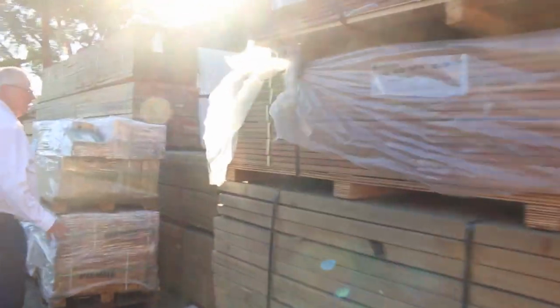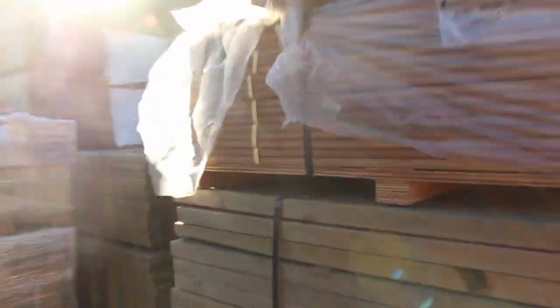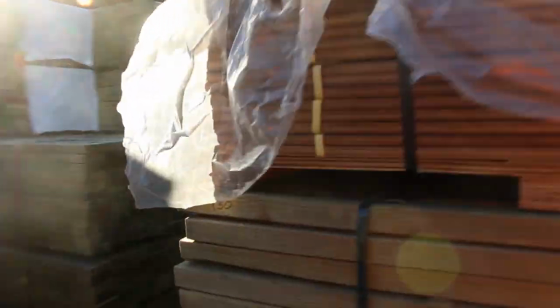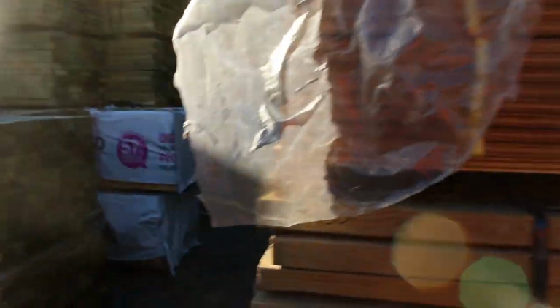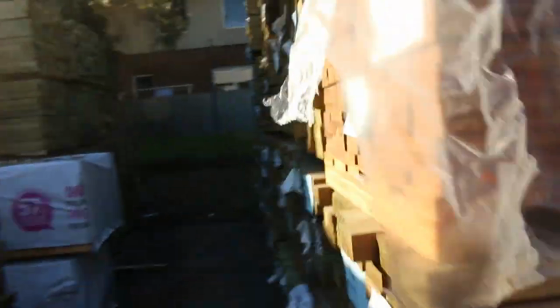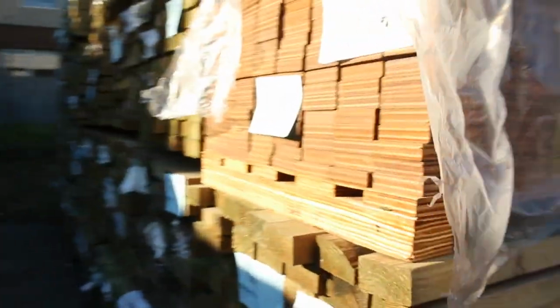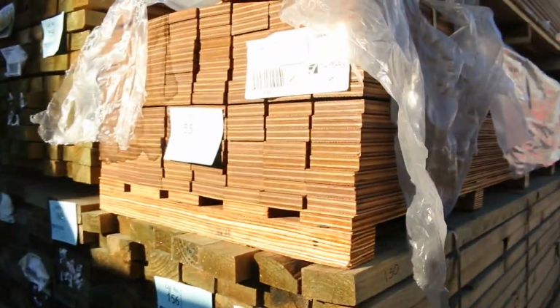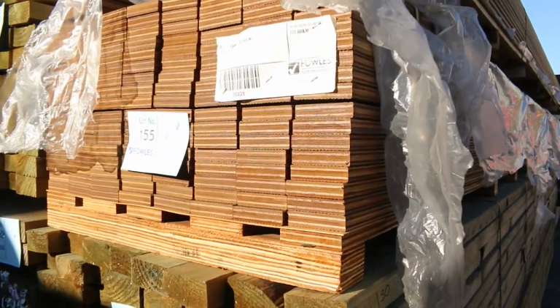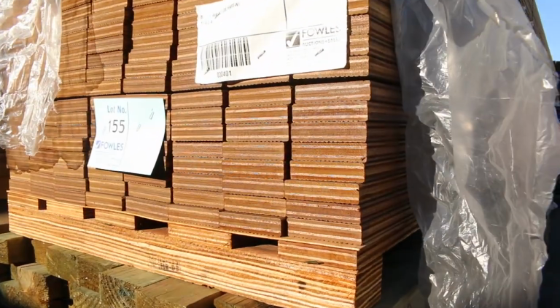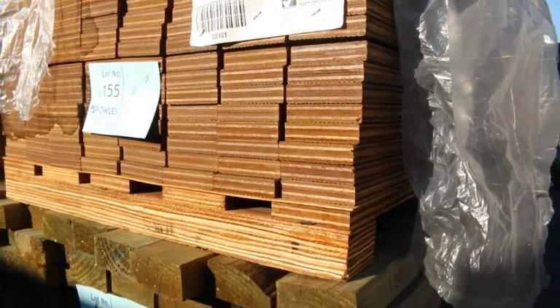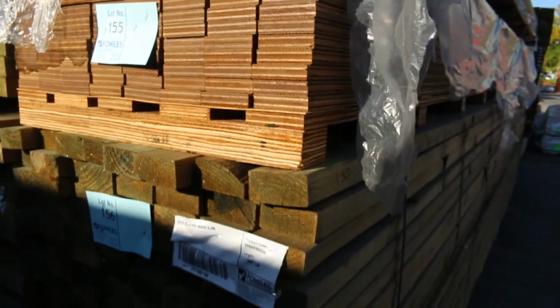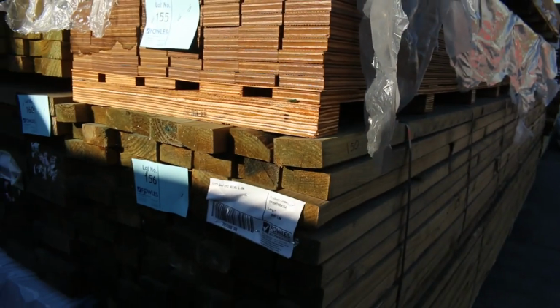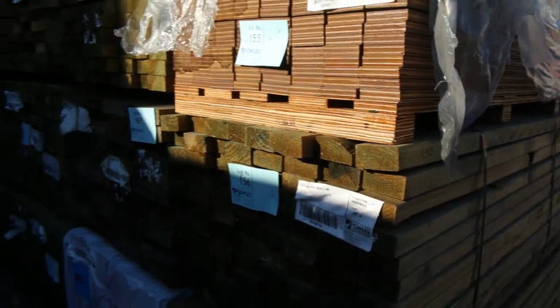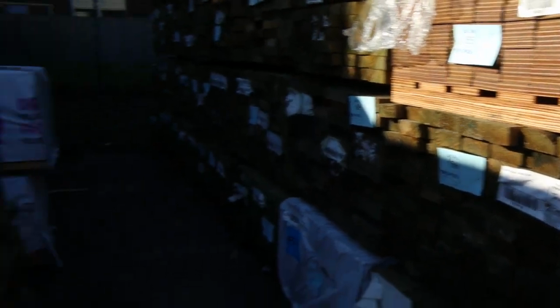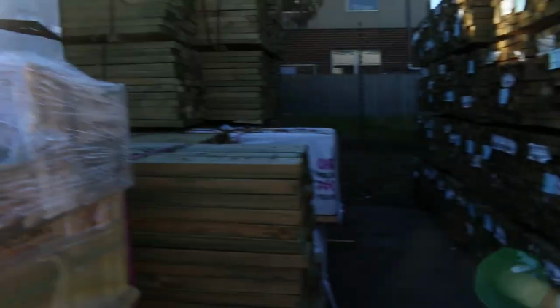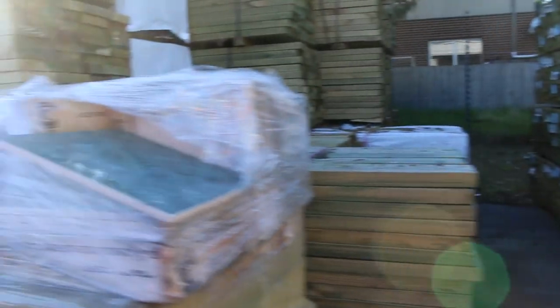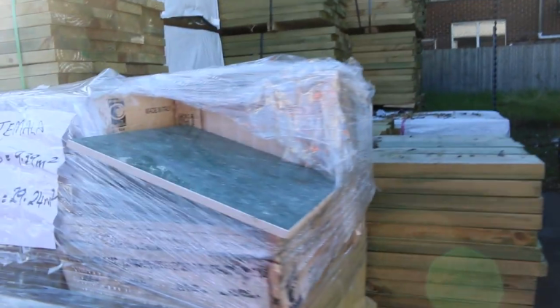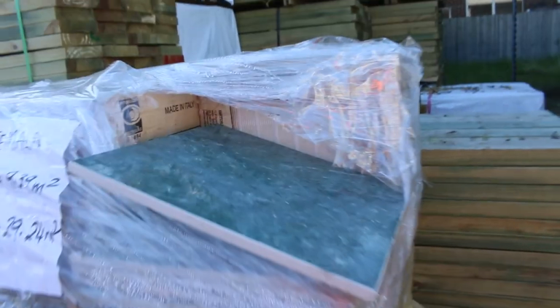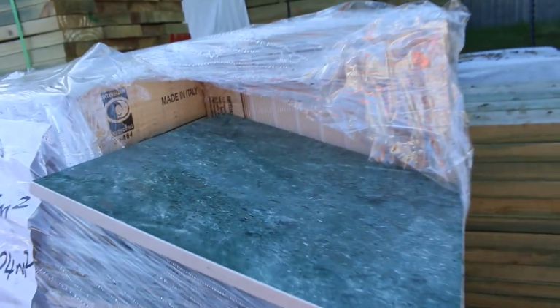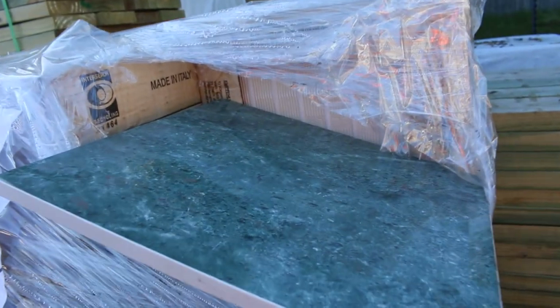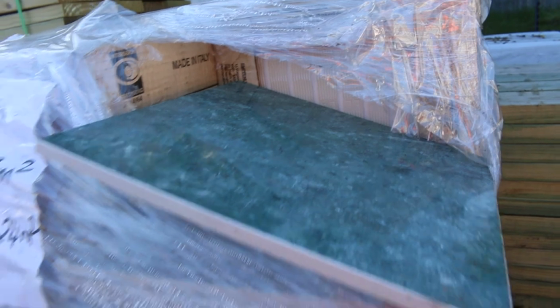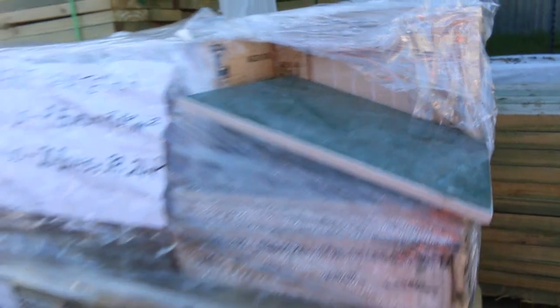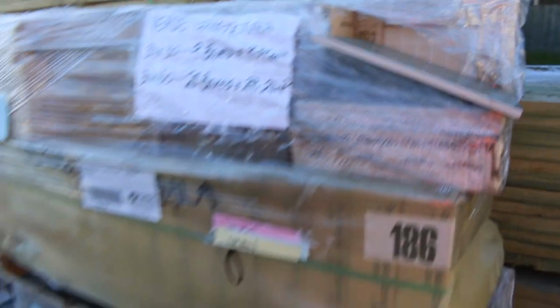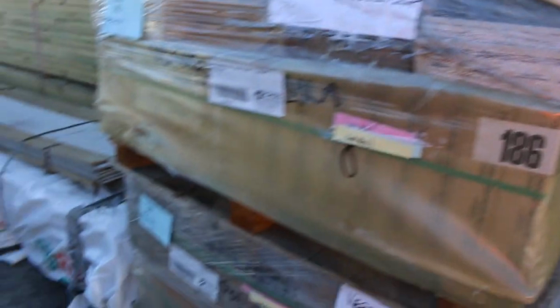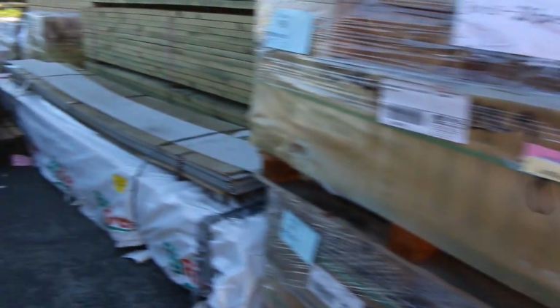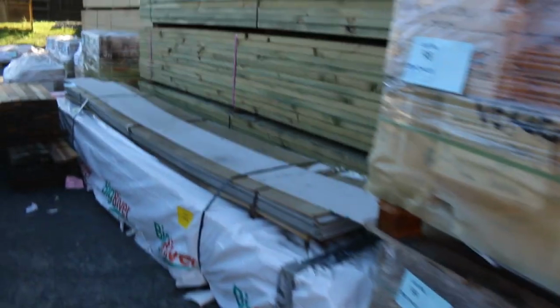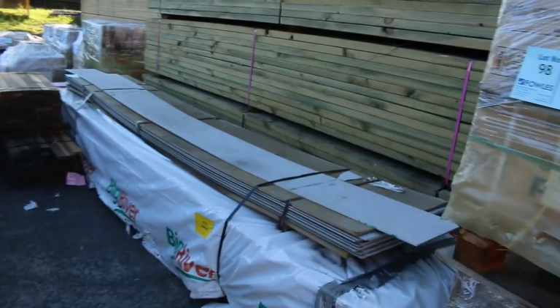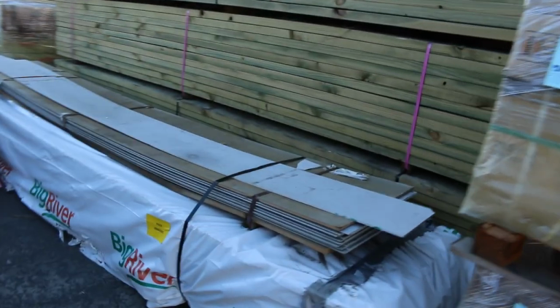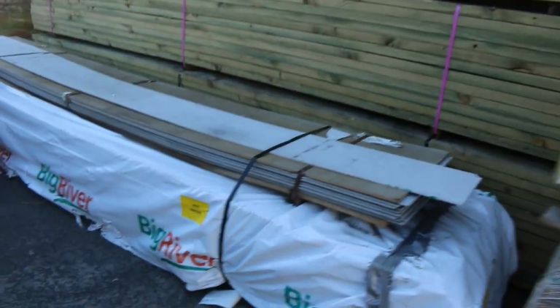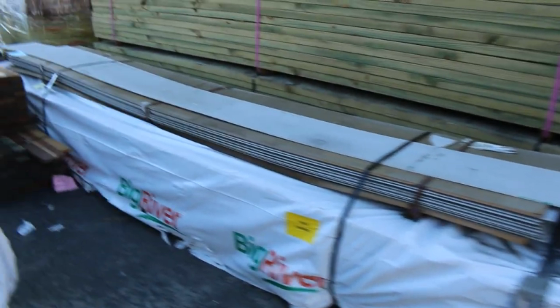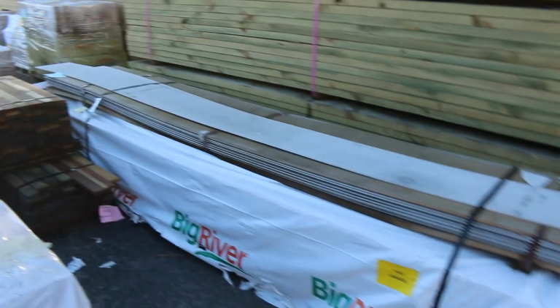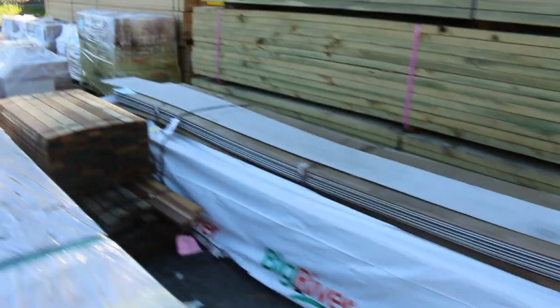Some more nice long-length treated pine down there, and a heap more pallets of tiles in this corner as well — some 30x30s and 30x60s. There are also a number of clearance packs over here.